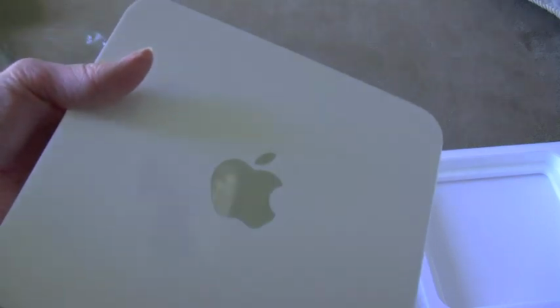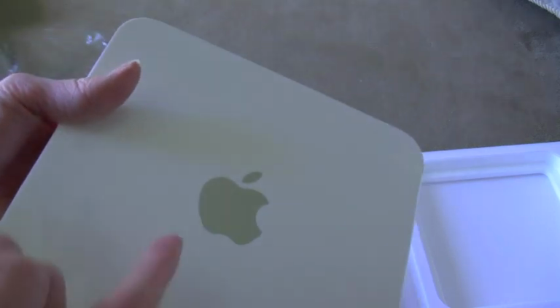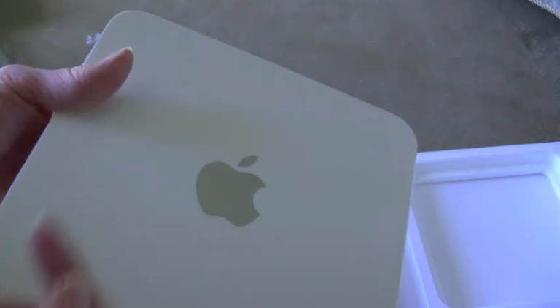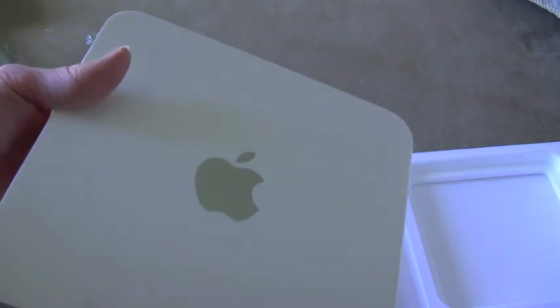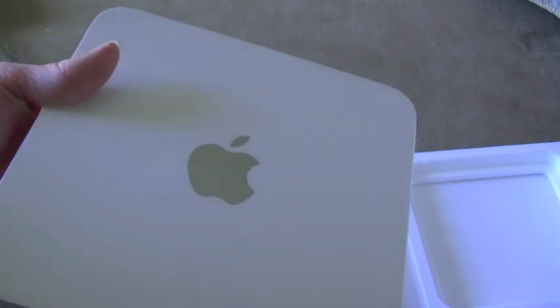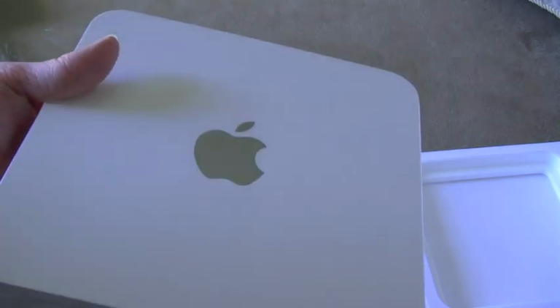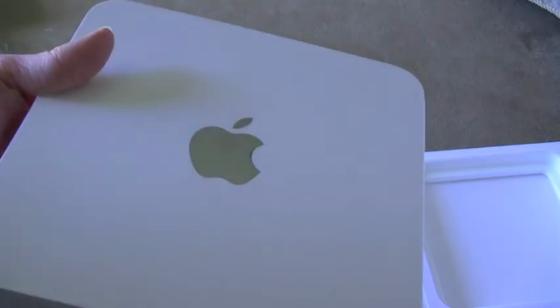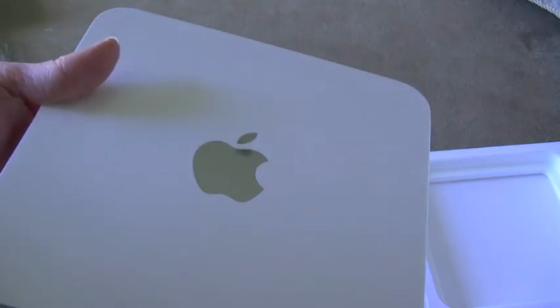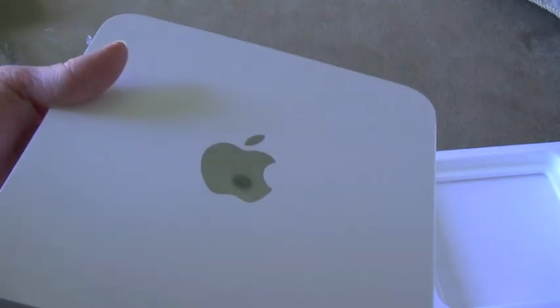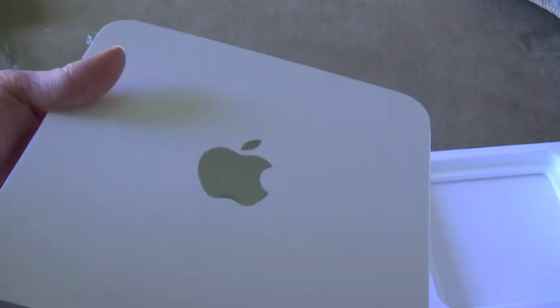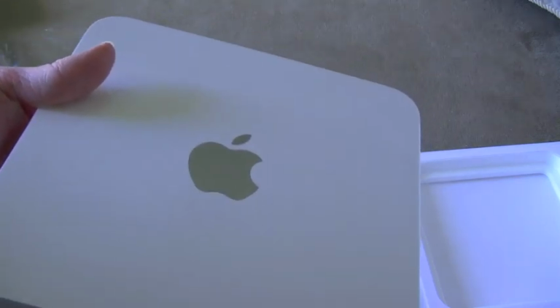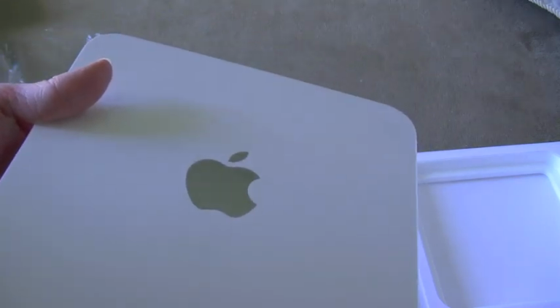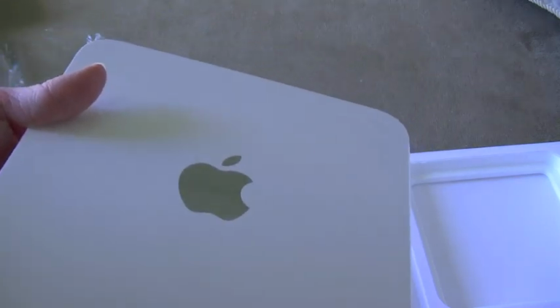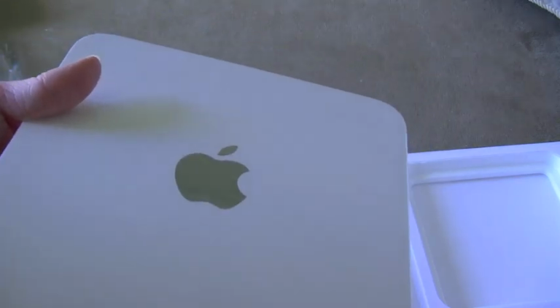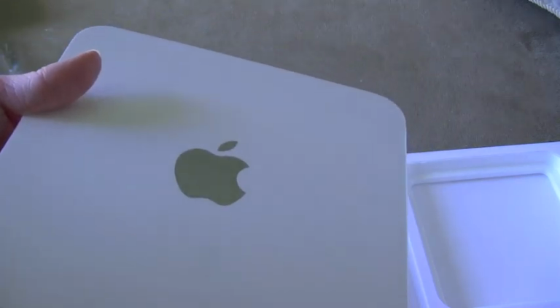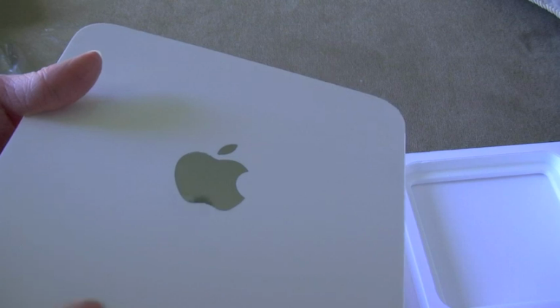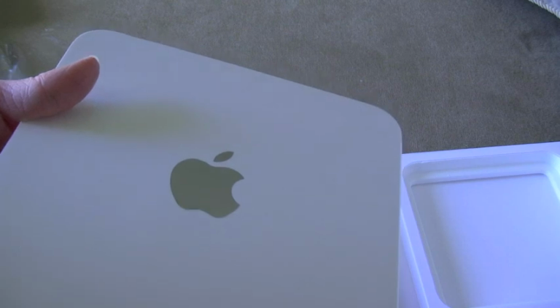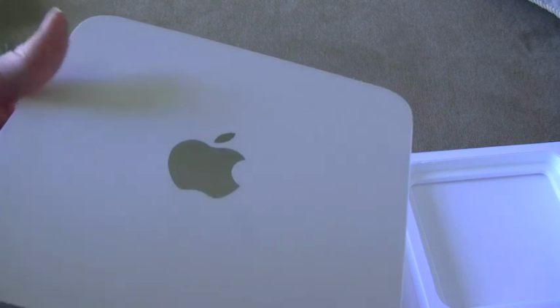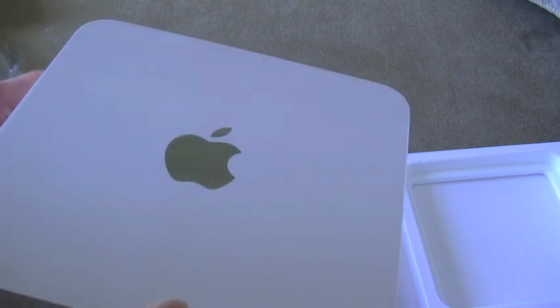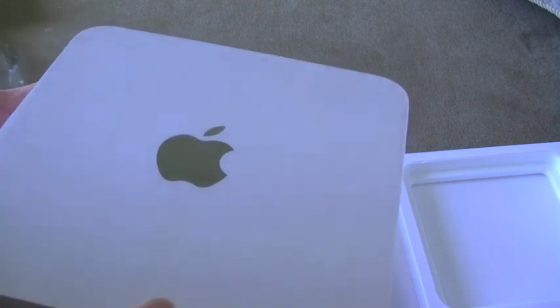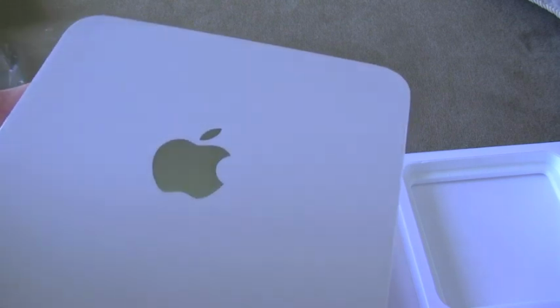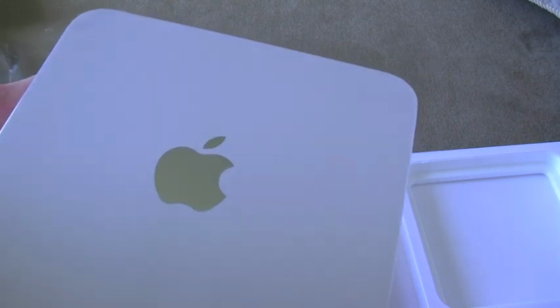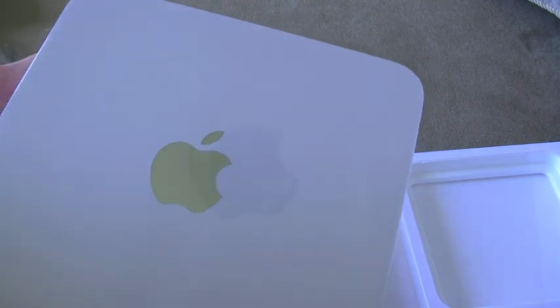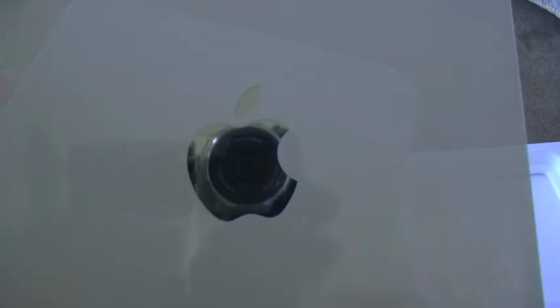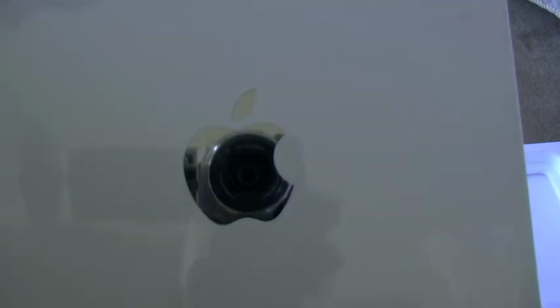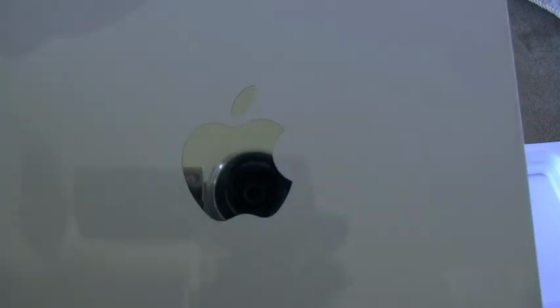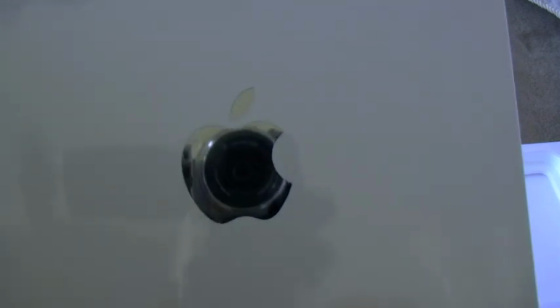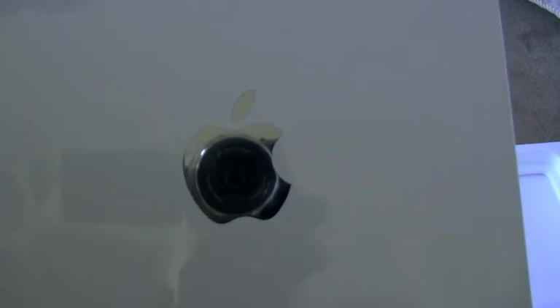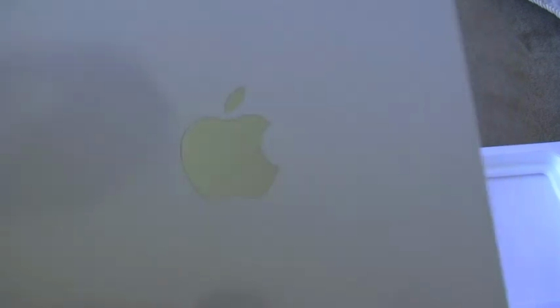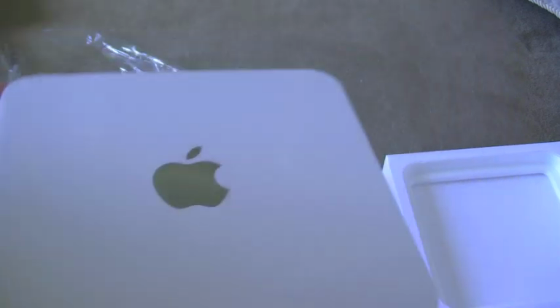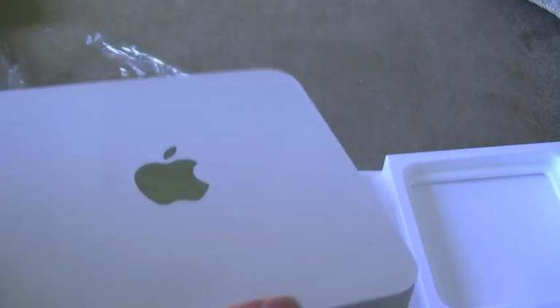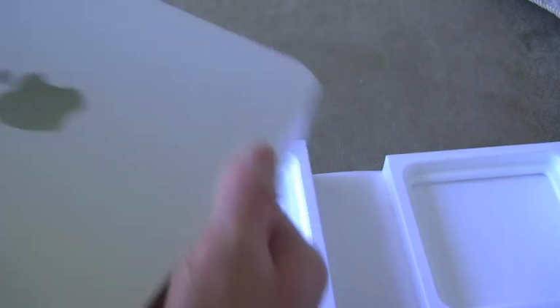The top actually isn't black — I always thought it was, because in the images the reflection was always showing black. It's actually gray; I don't know if you can see that or not.